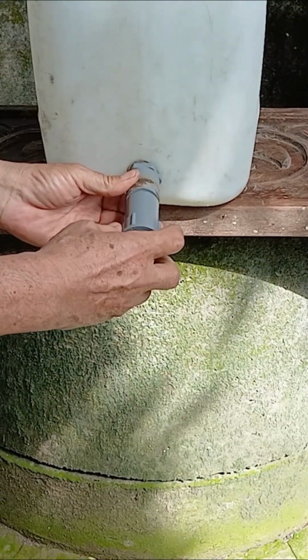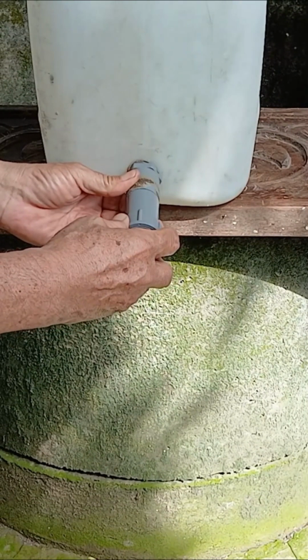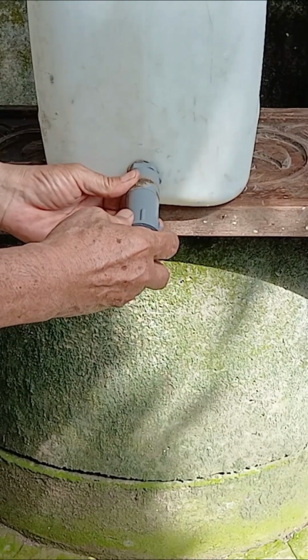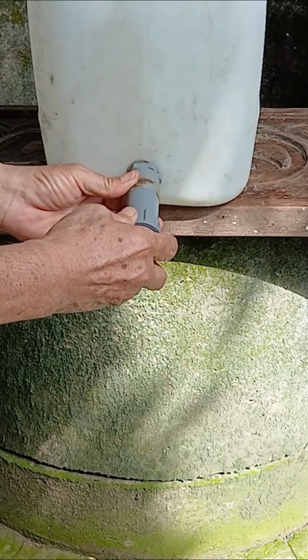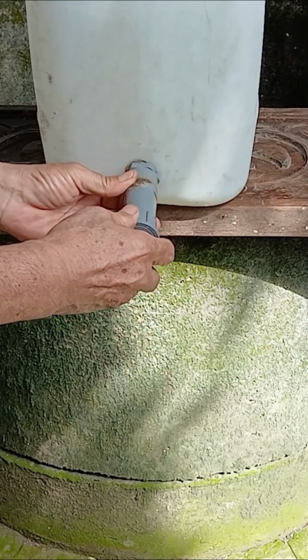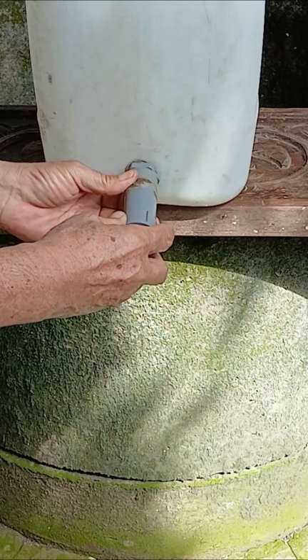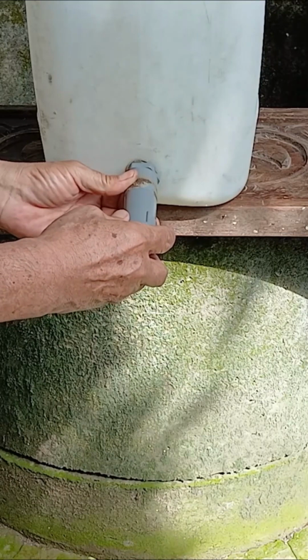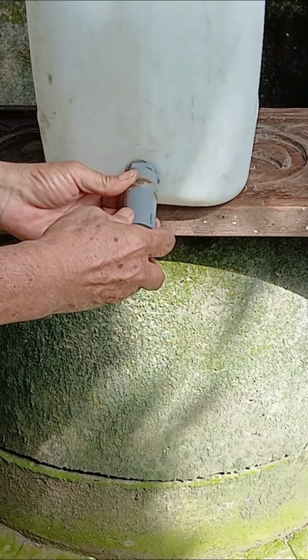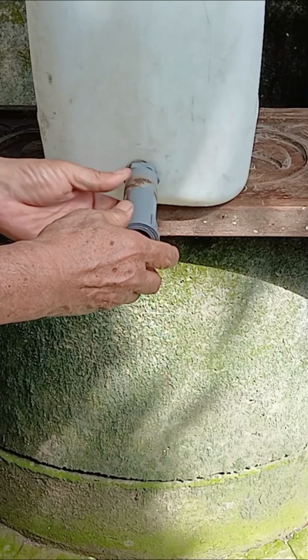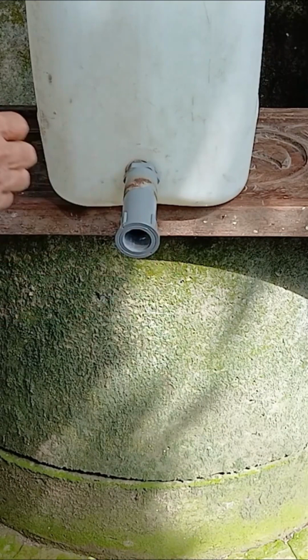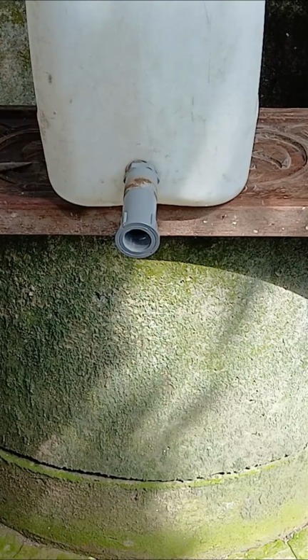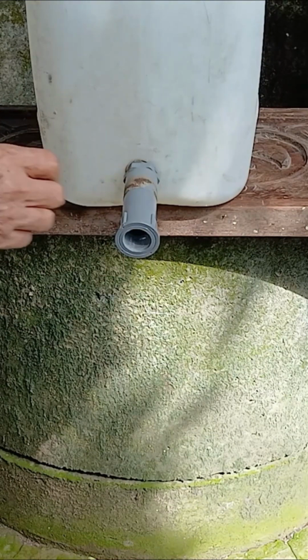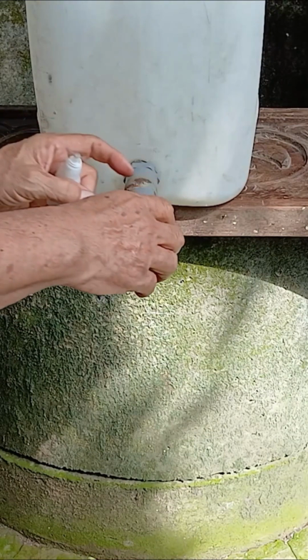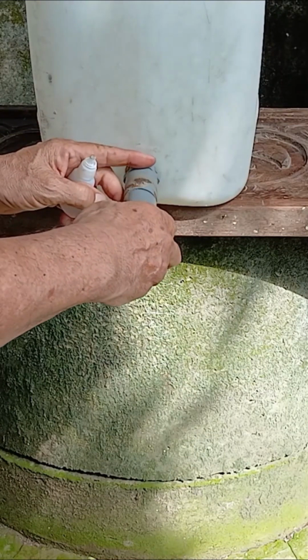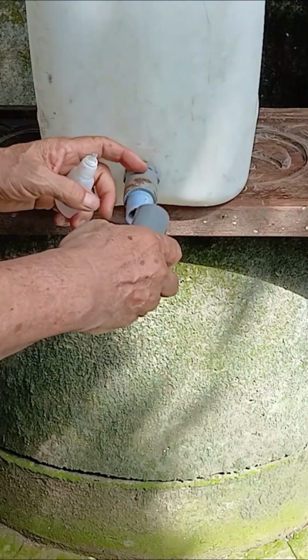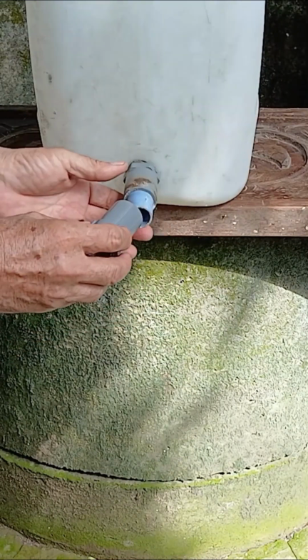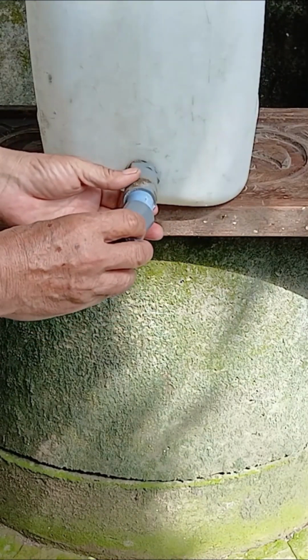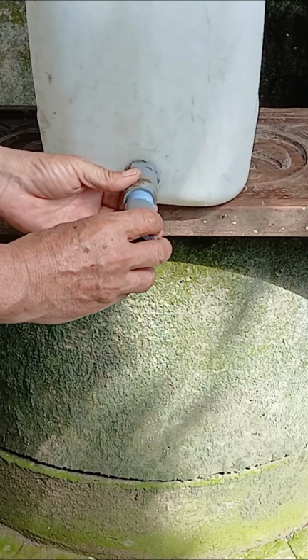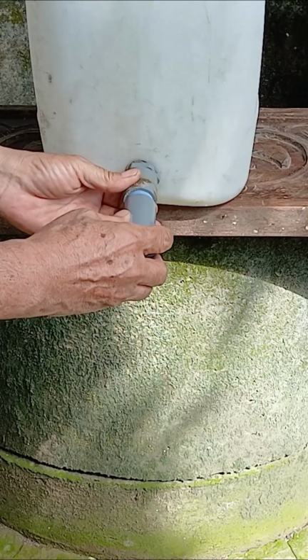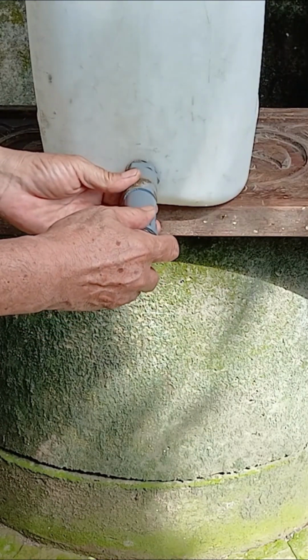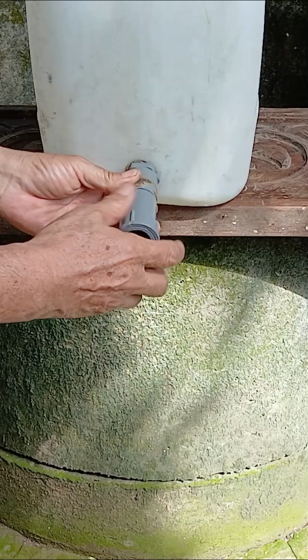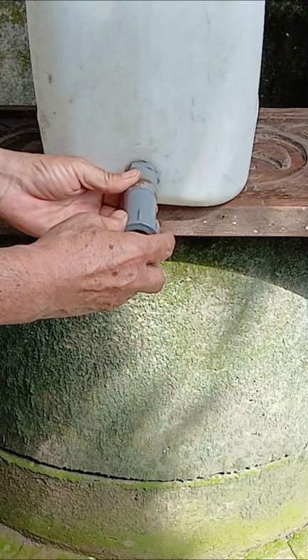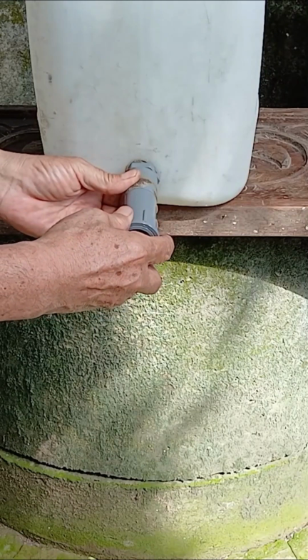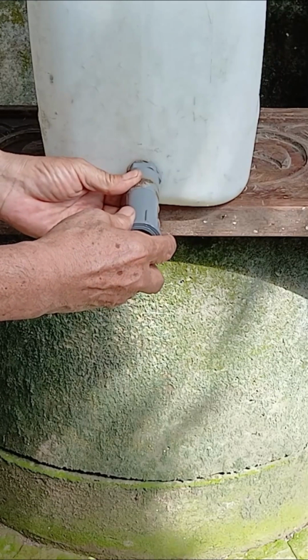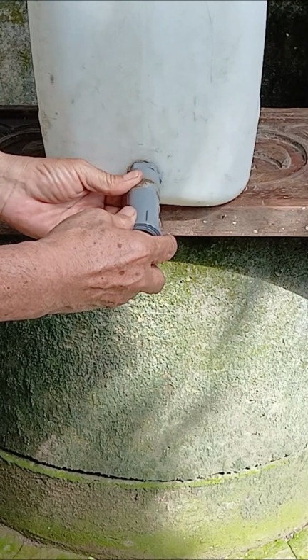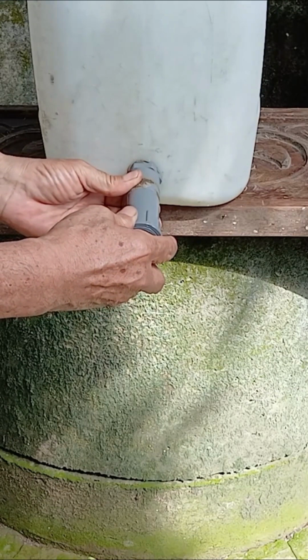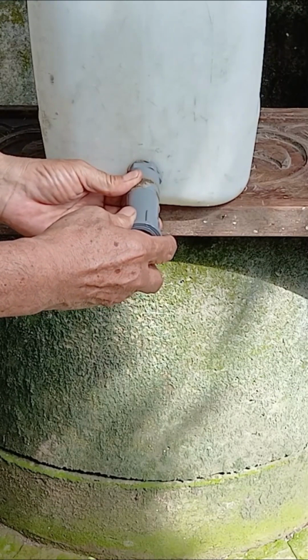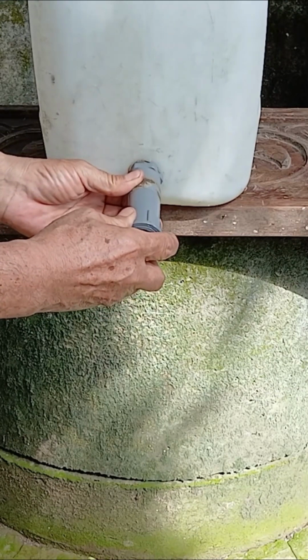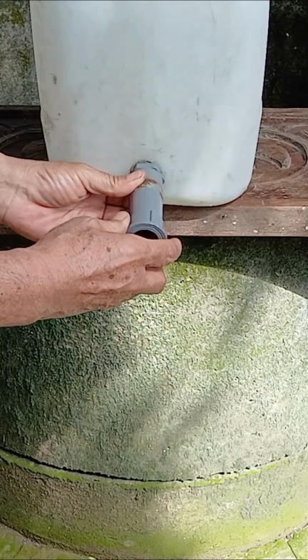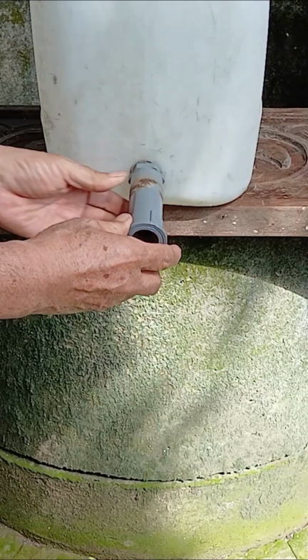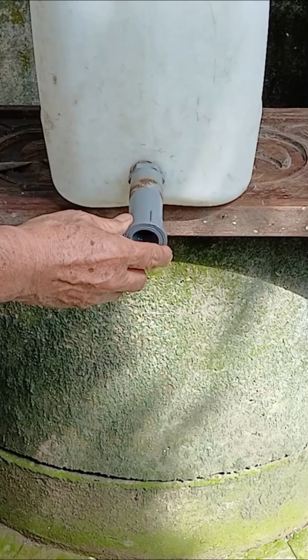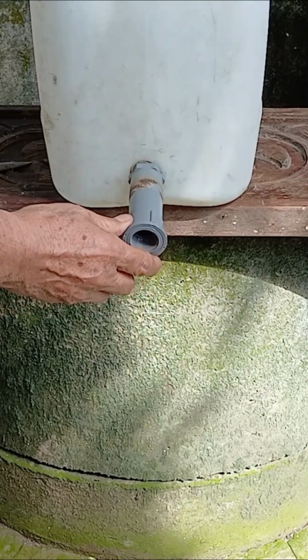After that, connect the pipe connector to the pipe, making sure it fits securely. Make sure everything is properly aligned and fits your needs, so the final result turns out well.